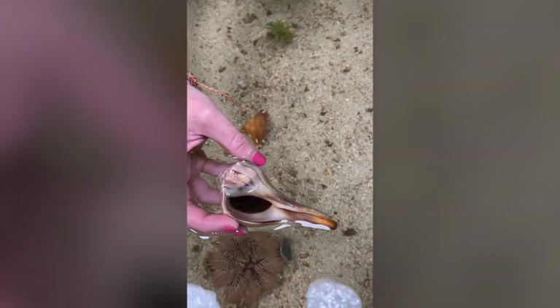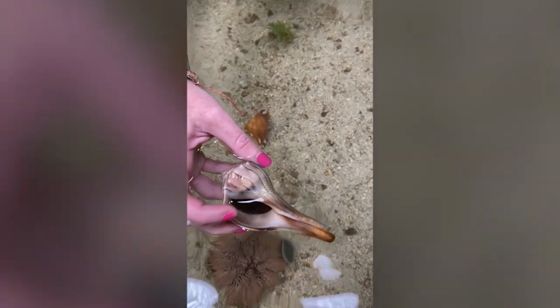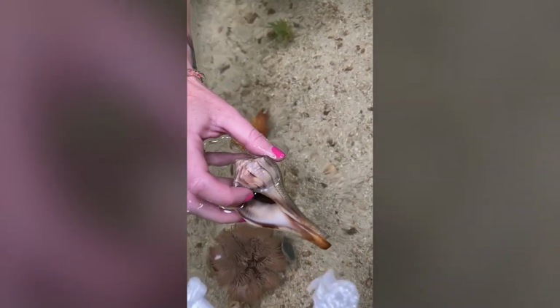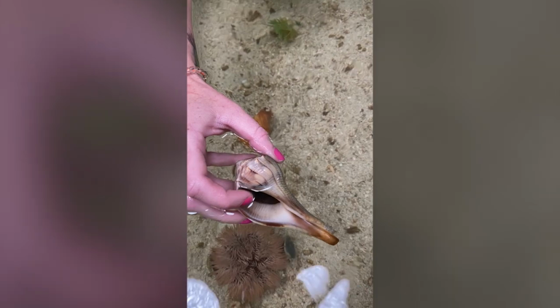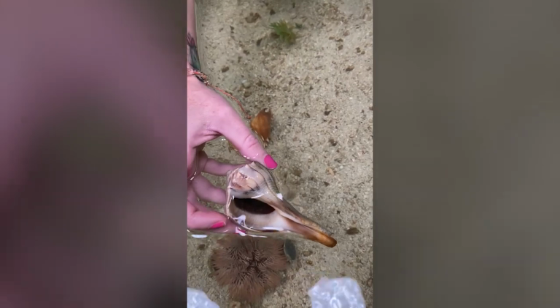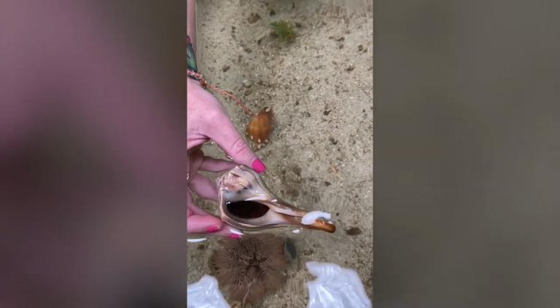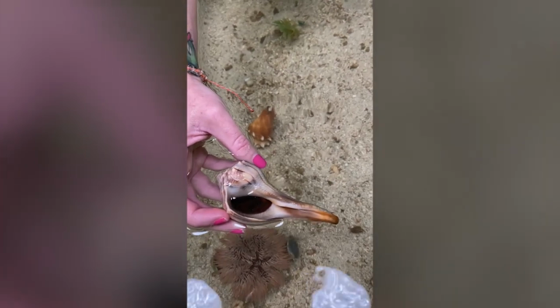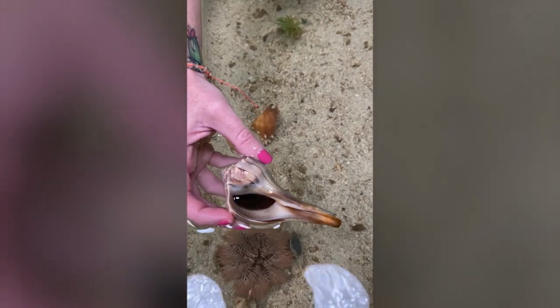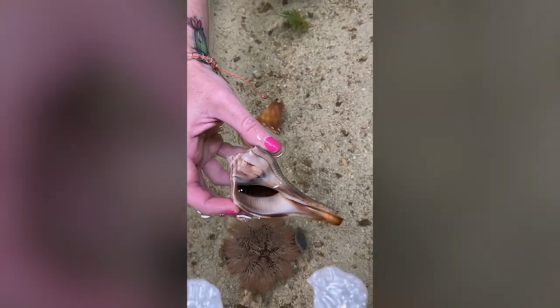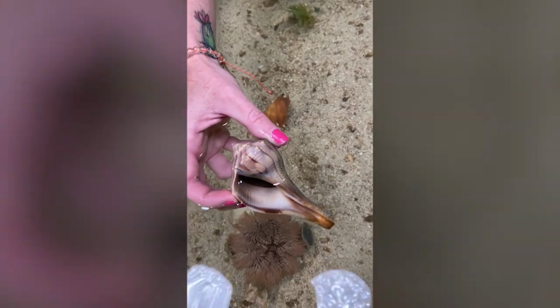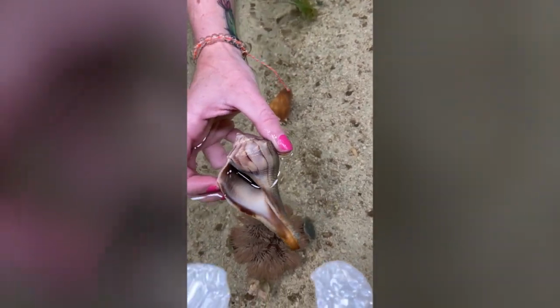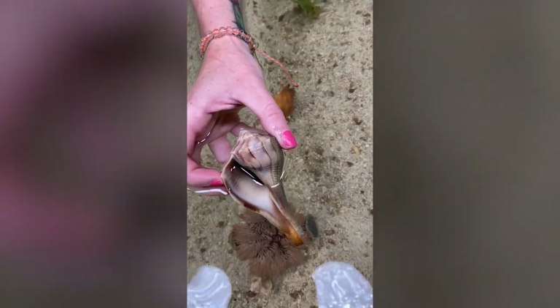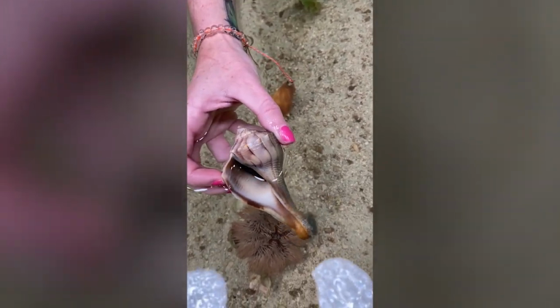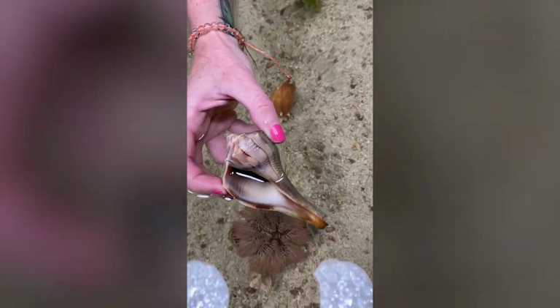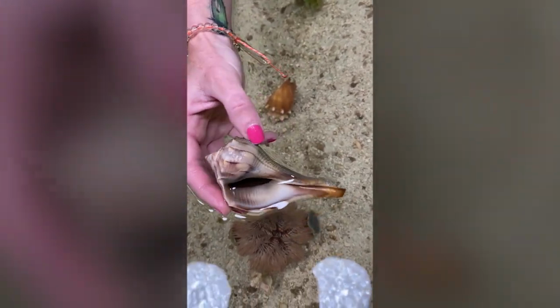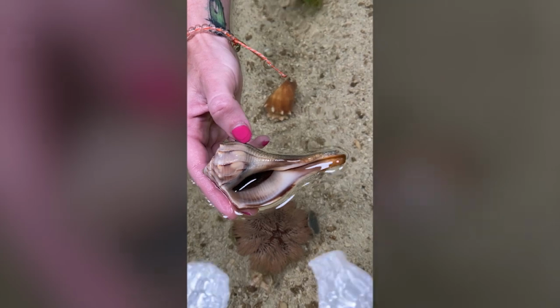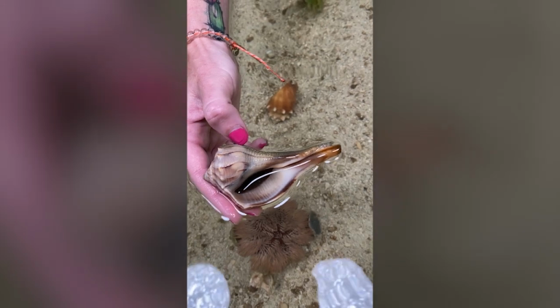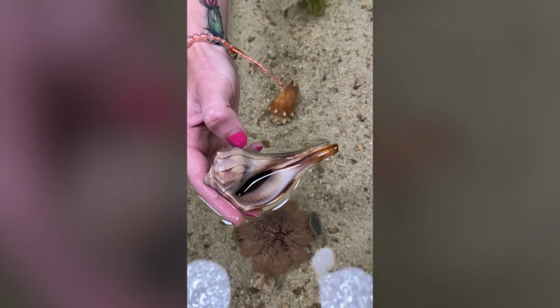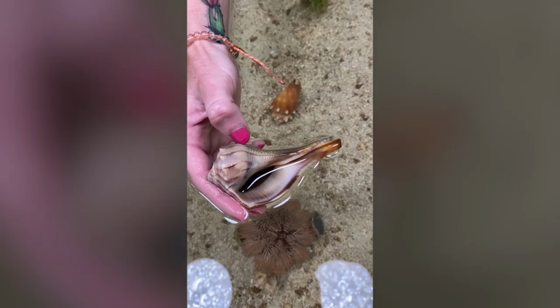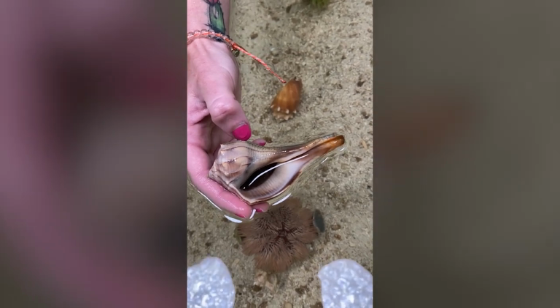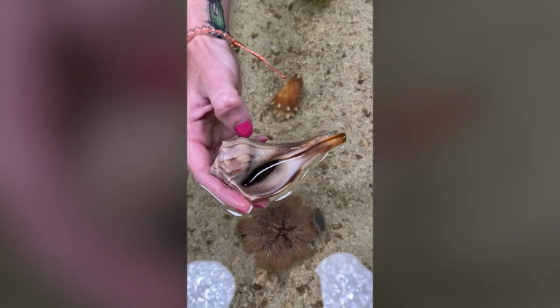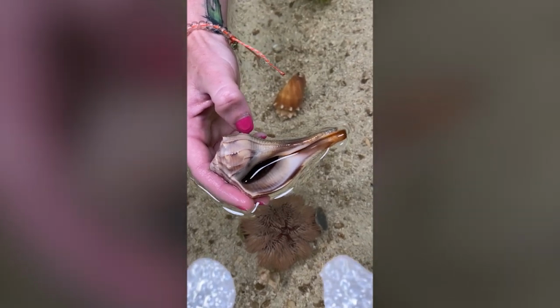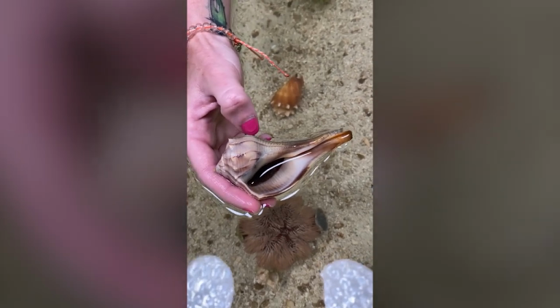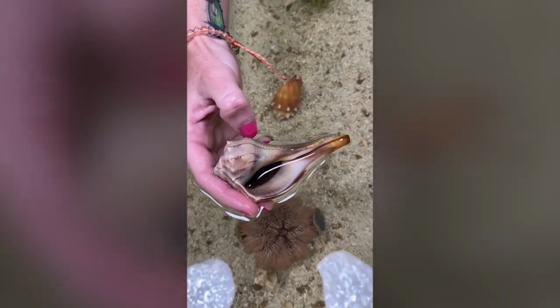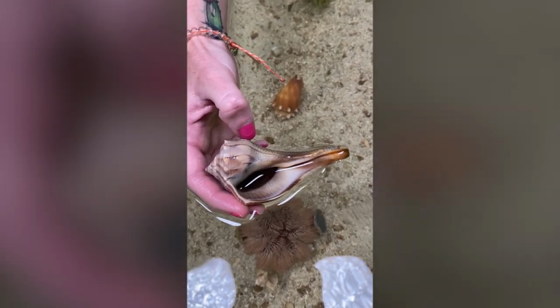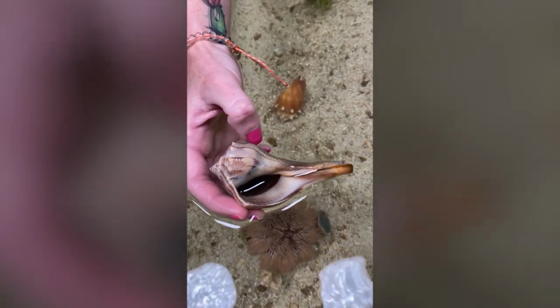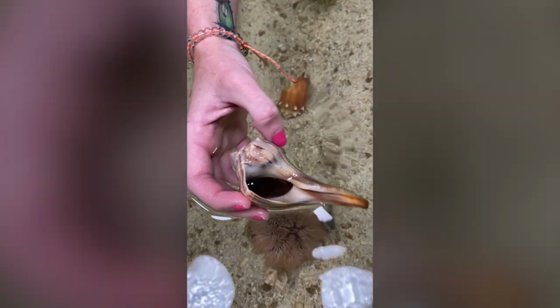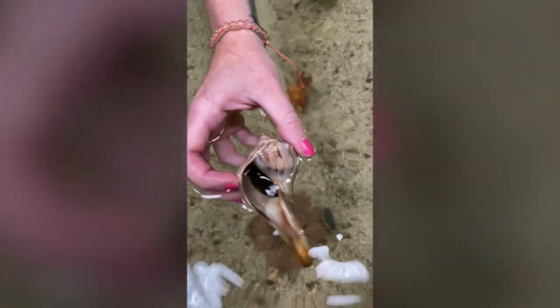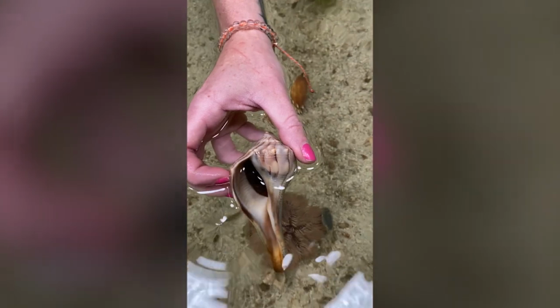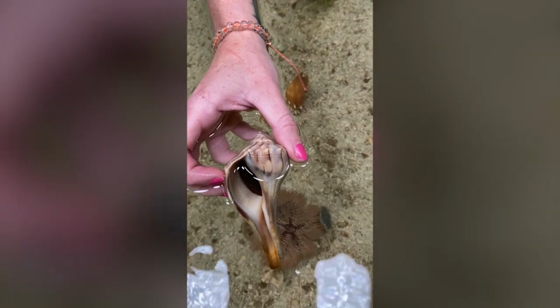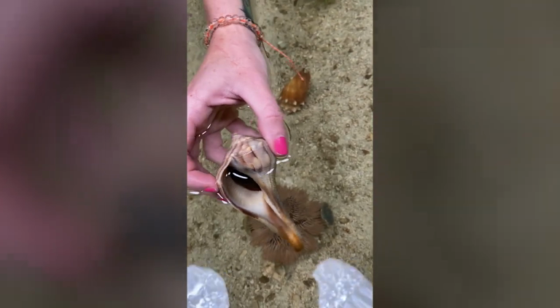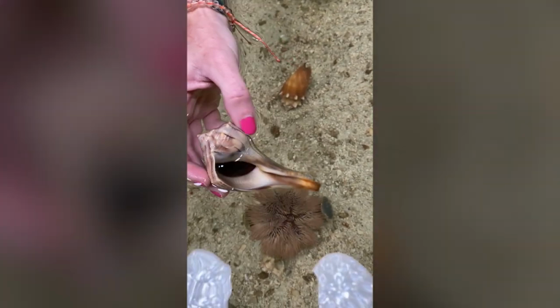In this case, though, he's actually going to use that operculum as a crowbar if he finds another snail to eat. So he's going to wedge that under the operculum of another snail and then slowly eat that other animal. These guys are really cool.